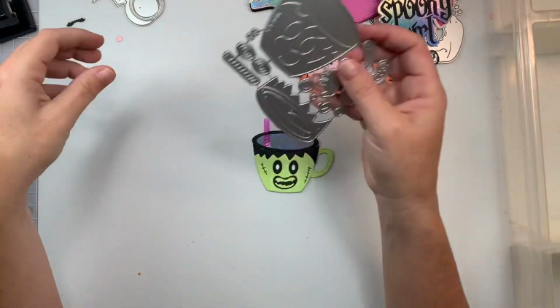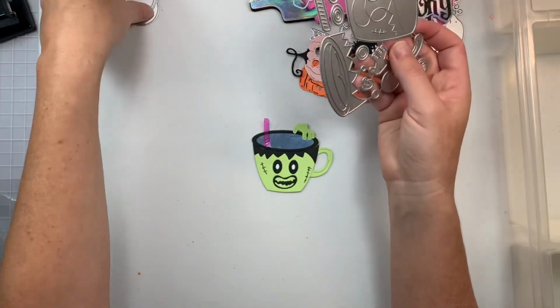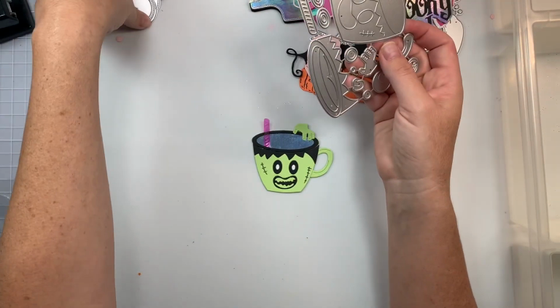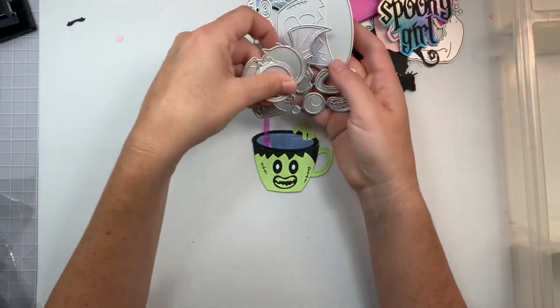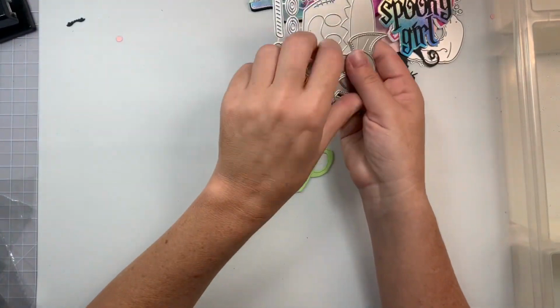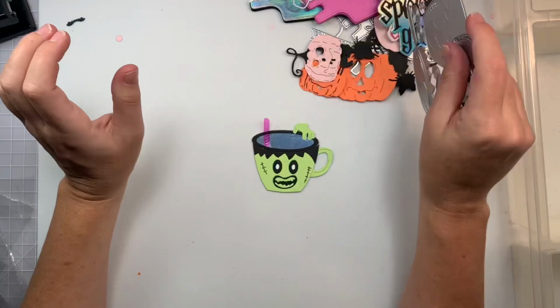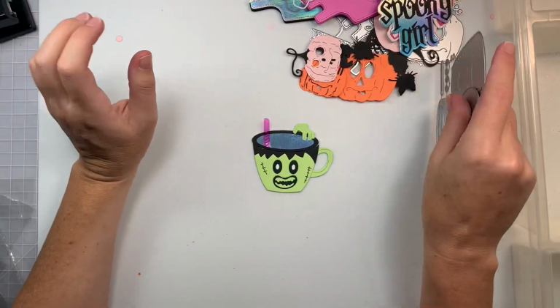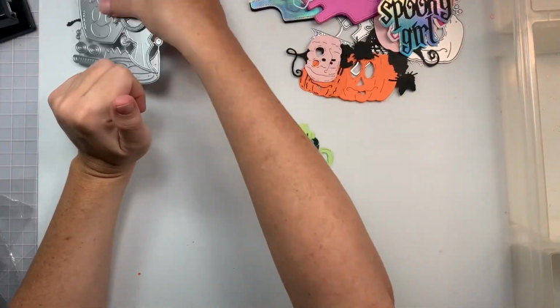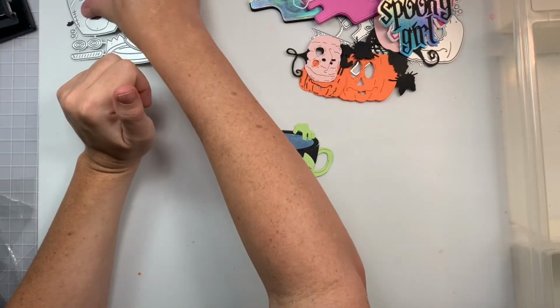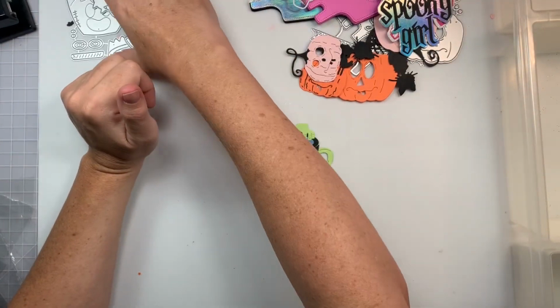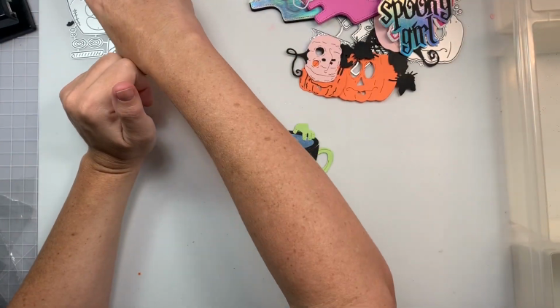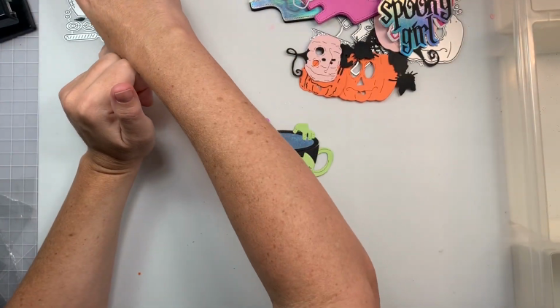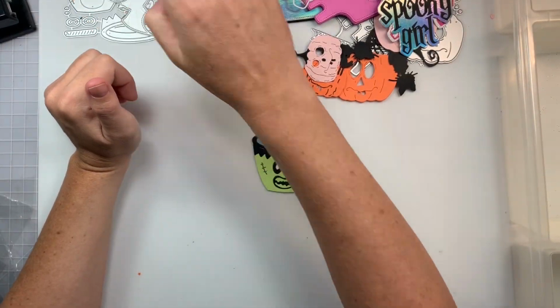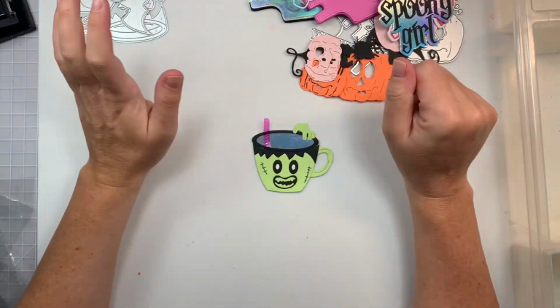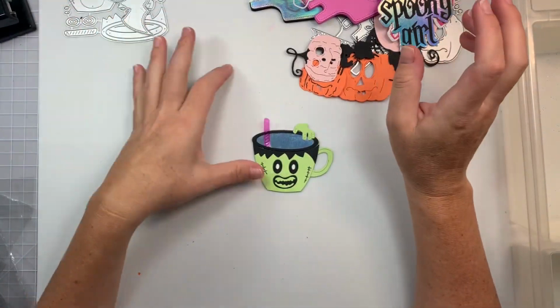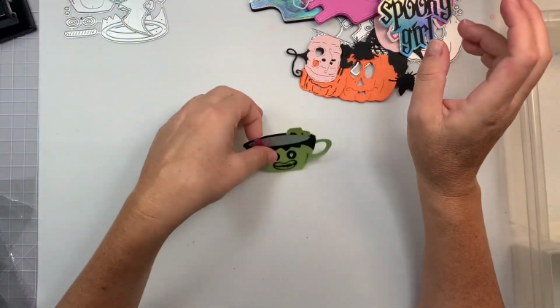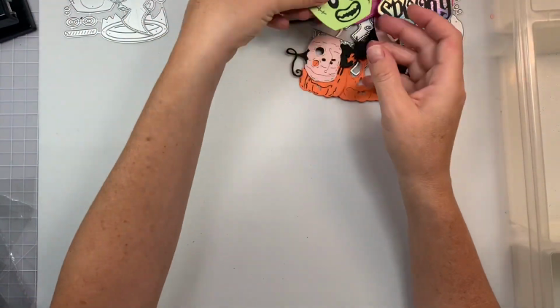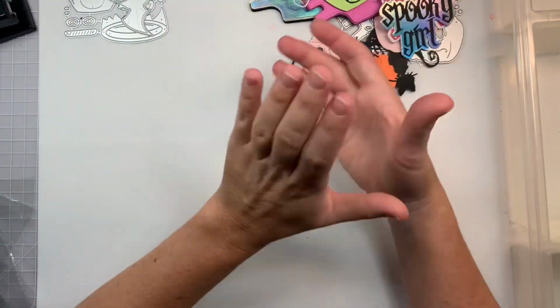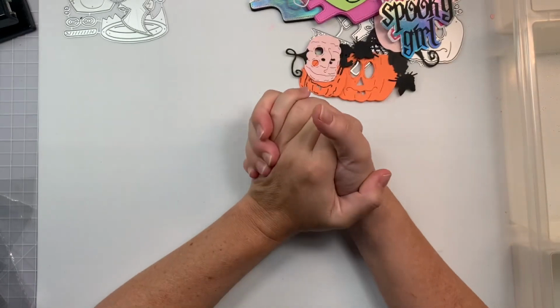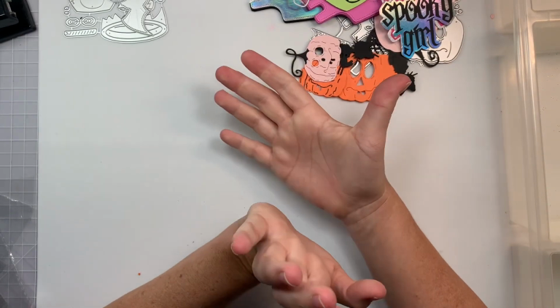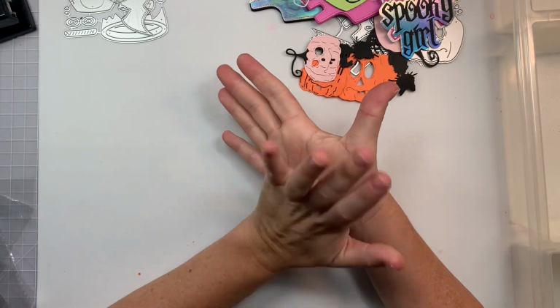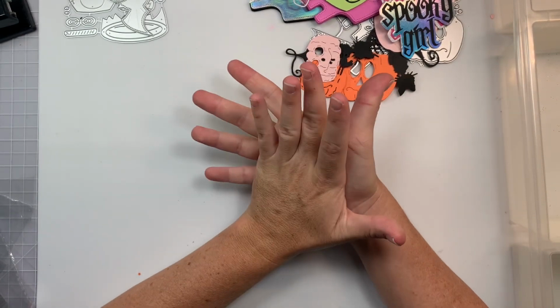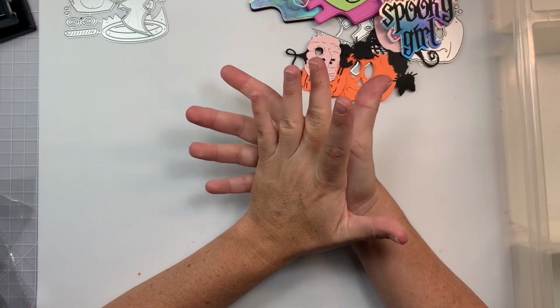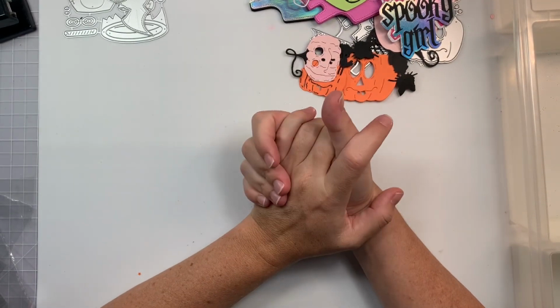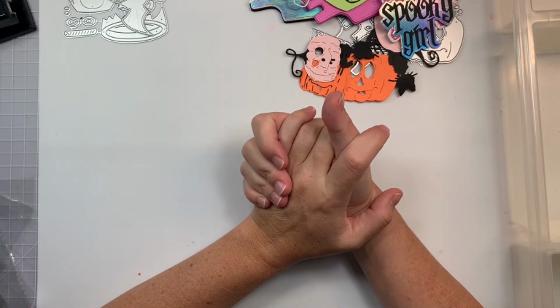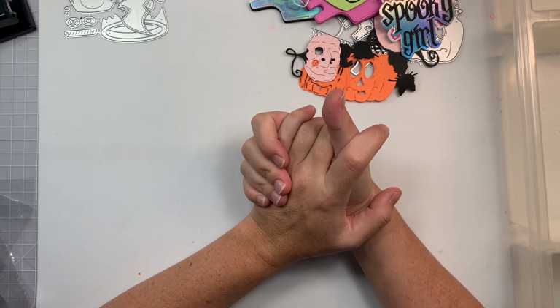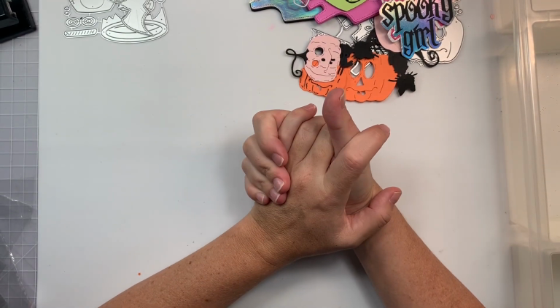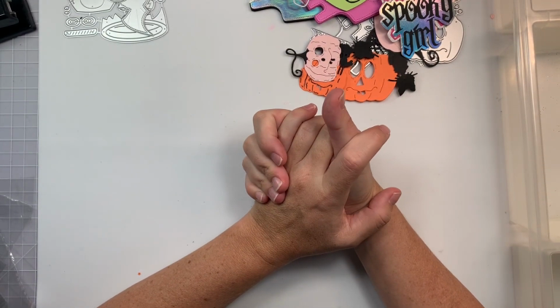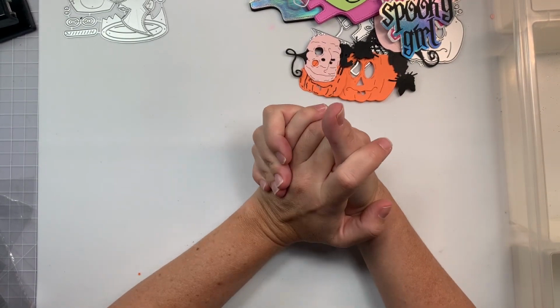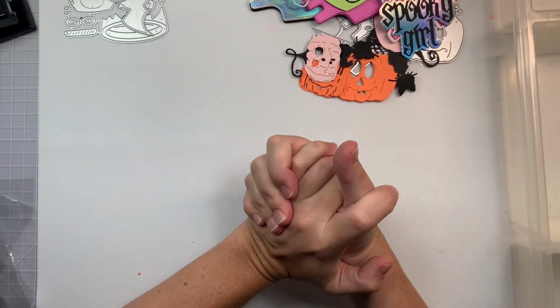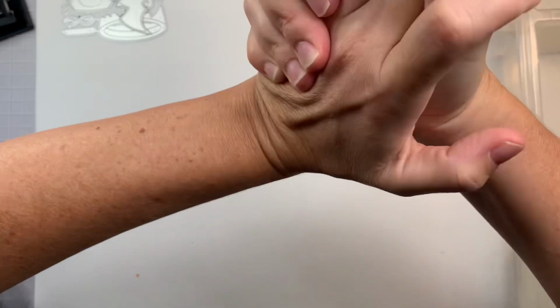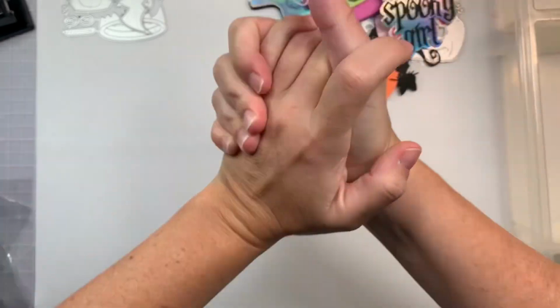That is all of my Halloween project shares. I did get a couple of Christmas dies, but I'm just not ready to play with Christmas right now because it's still summer — I want to do fall coming up and then Christmas. Bye guys, catch you on the next crafty video.